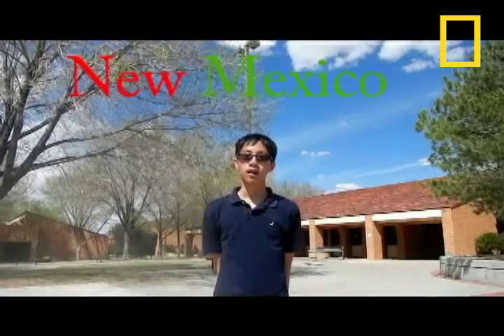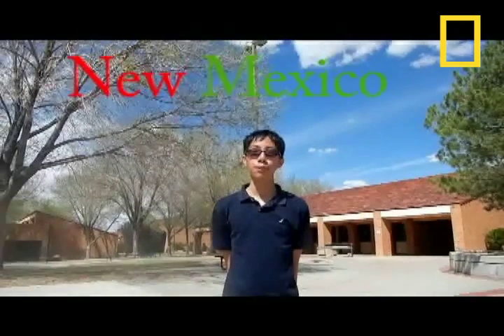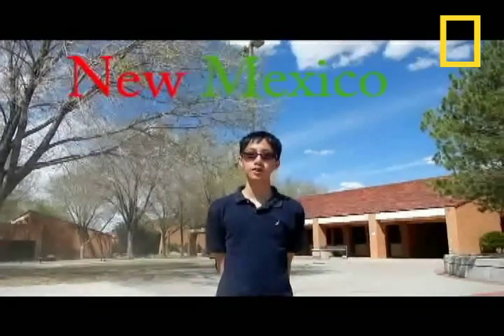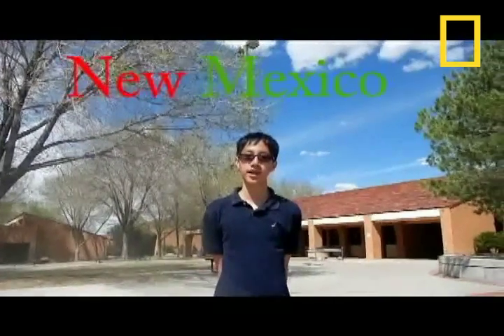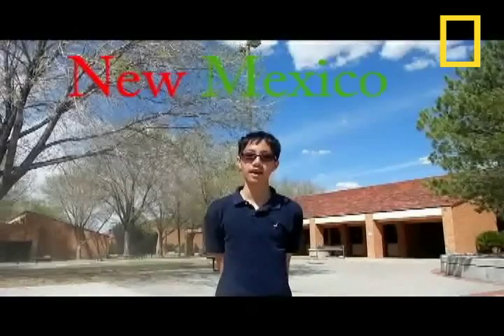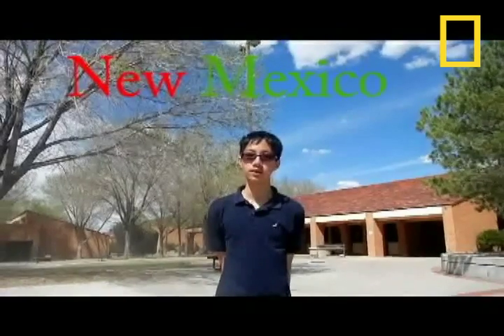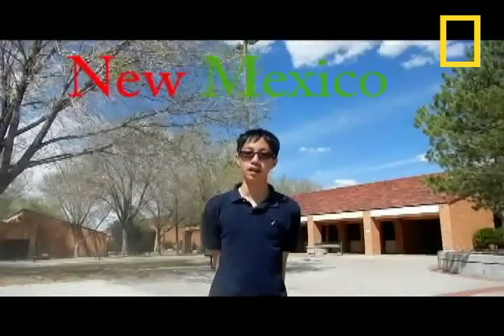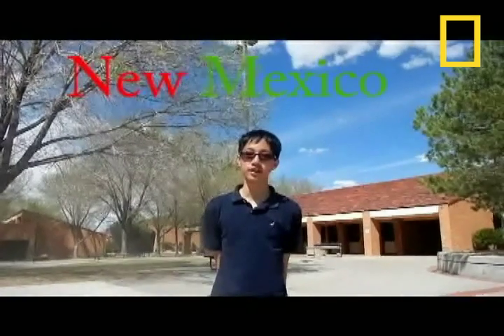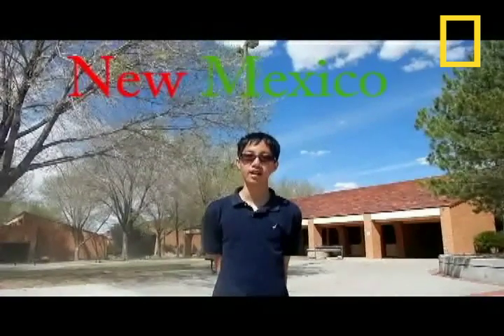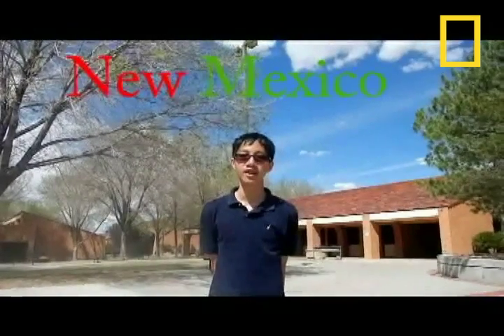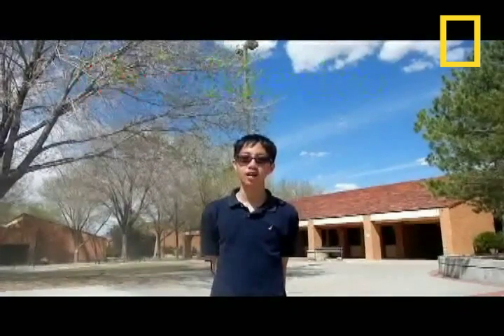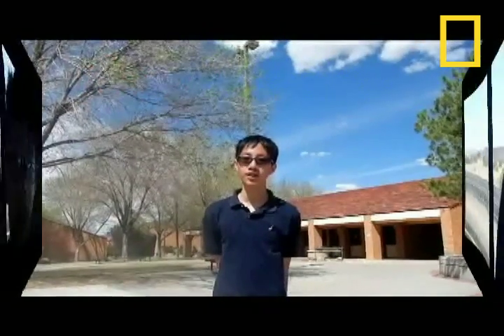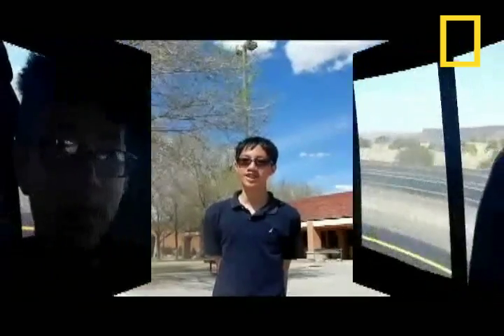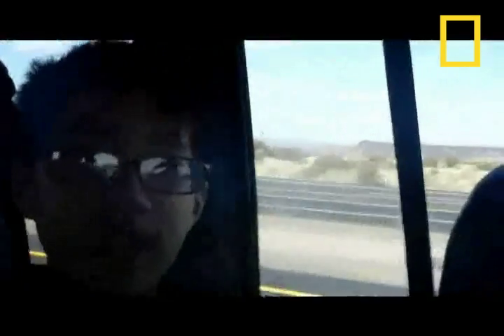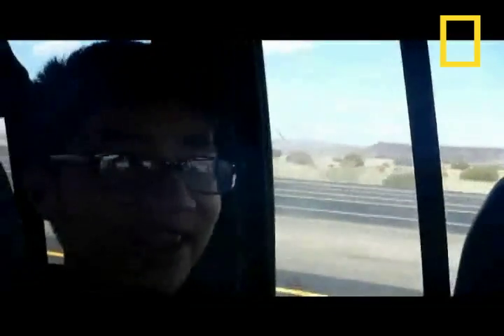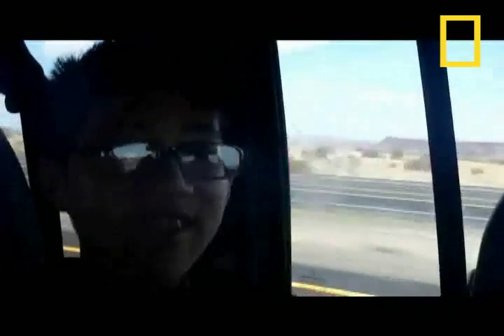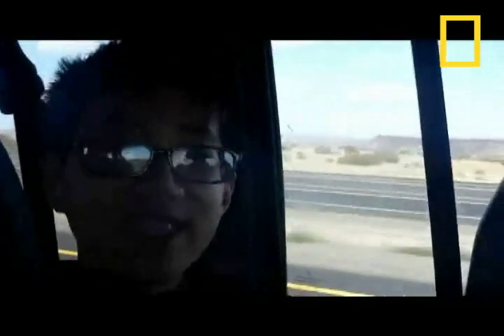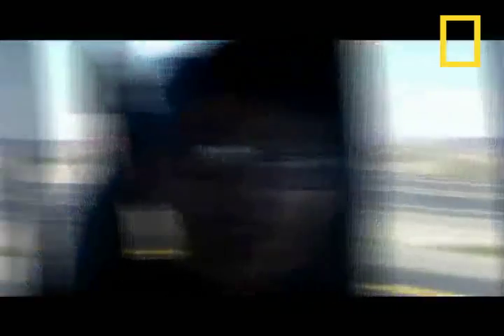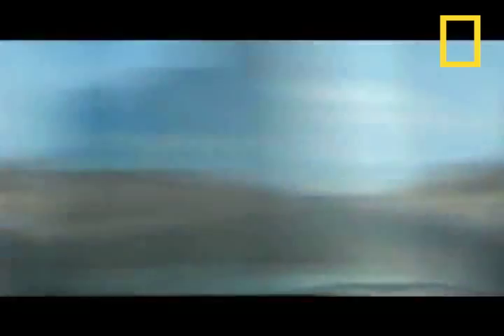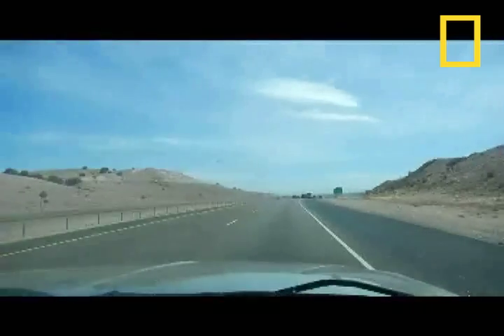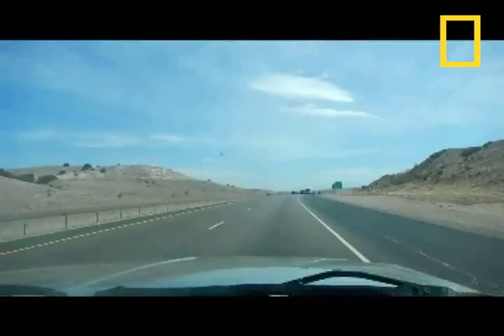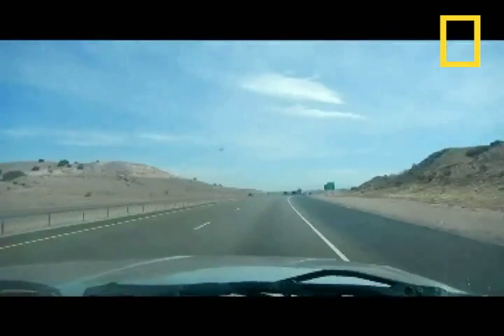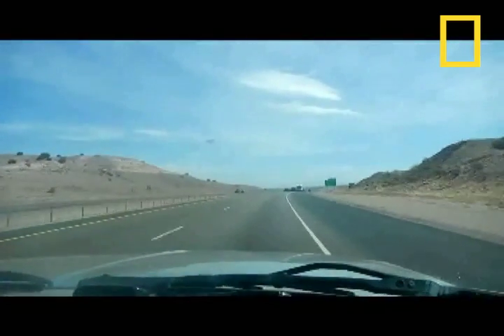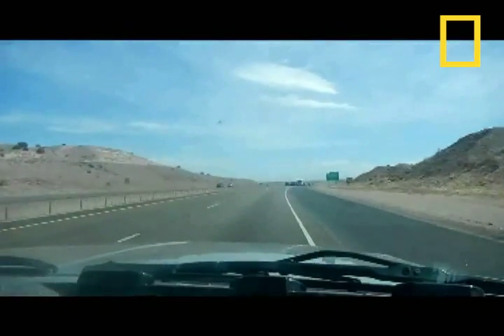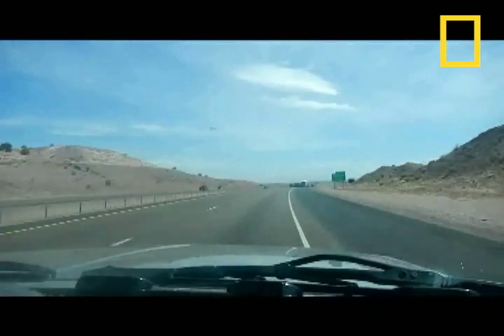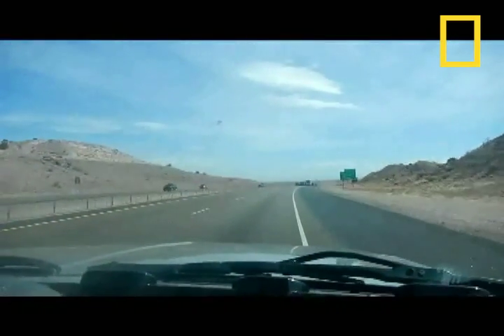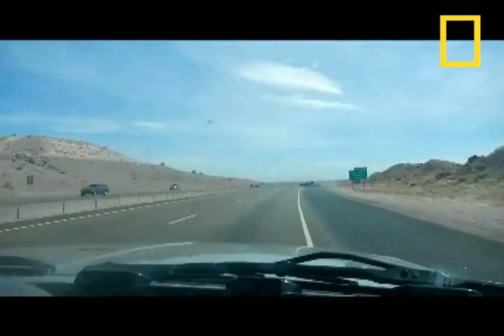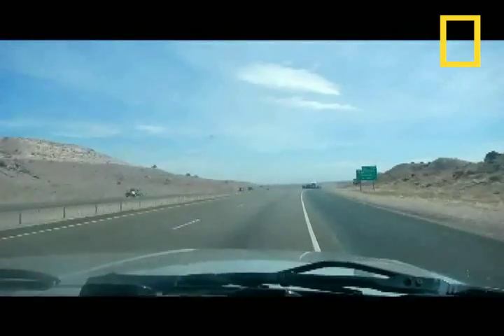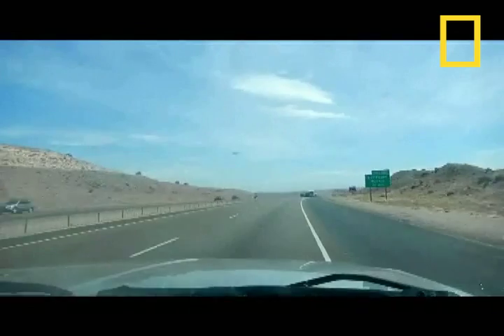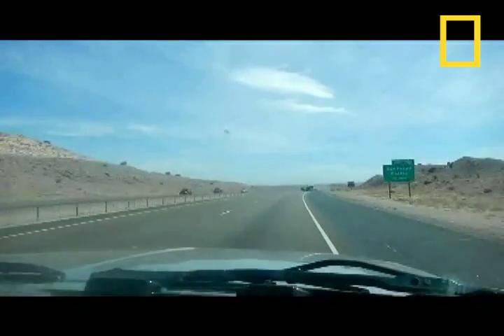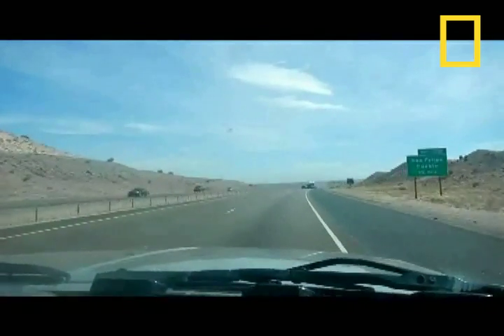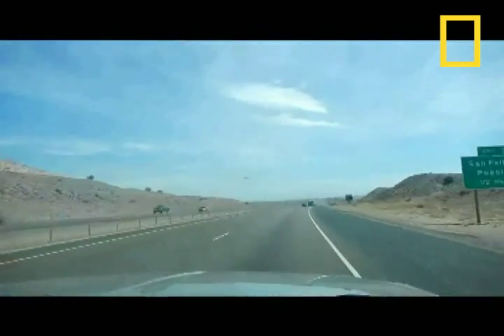Hello, my name is Hui Tran. I am a 7th grader at the Albuquerque Academy in Albuquerque, New Mexico. There are 12 national natural monuments in New Mexico. You are about to see one of the most famous: Tent Rocks. Don't forget your sunscreen and water!